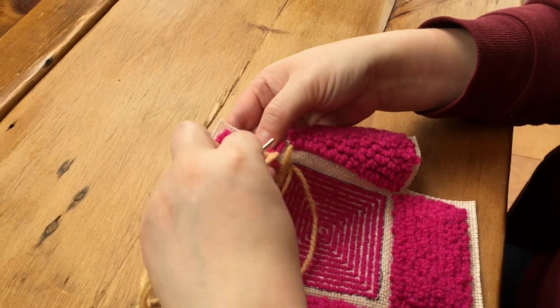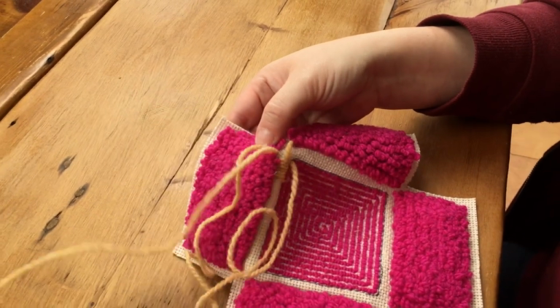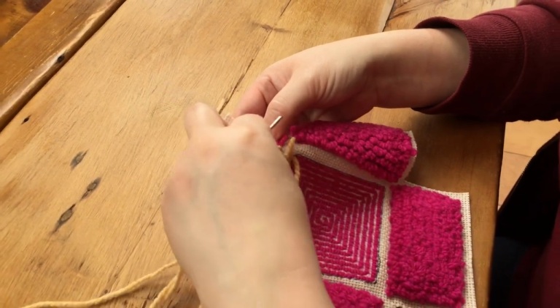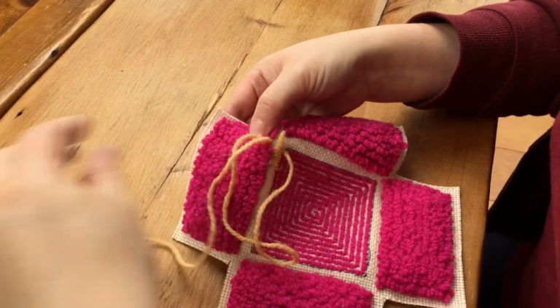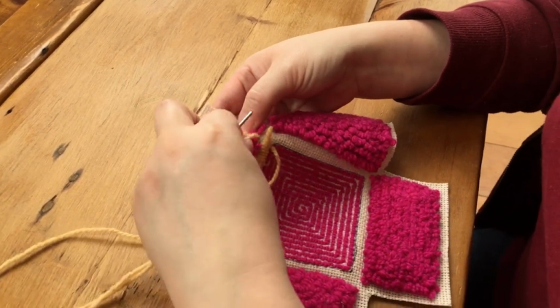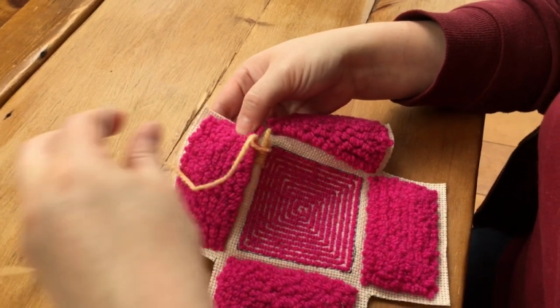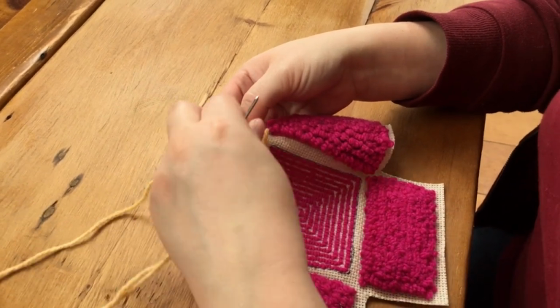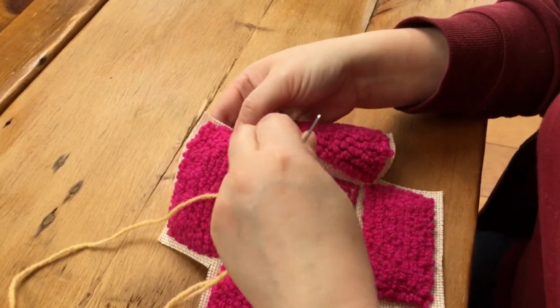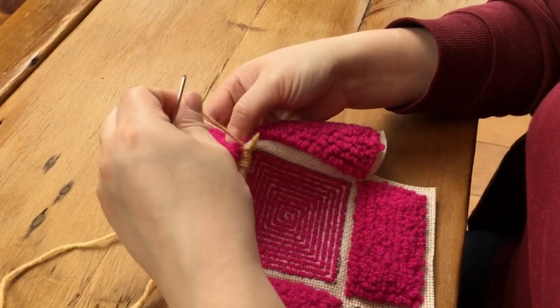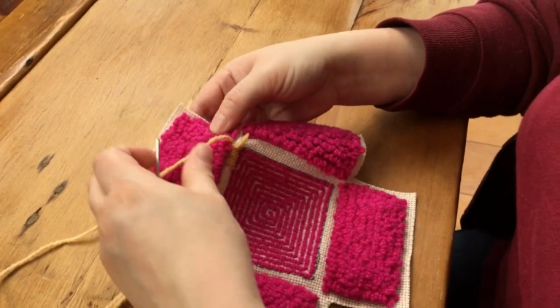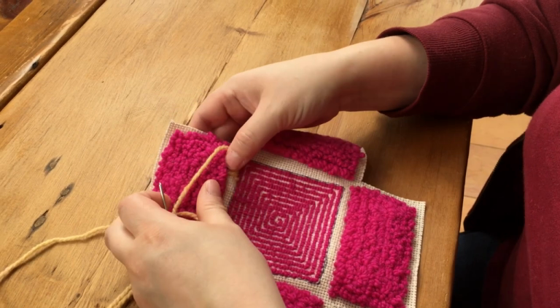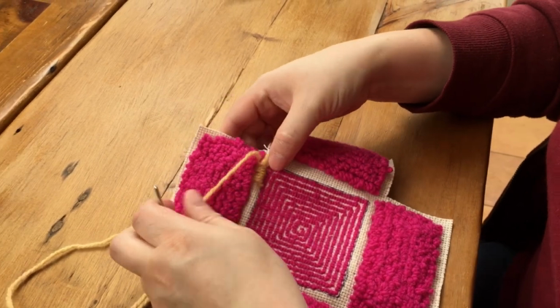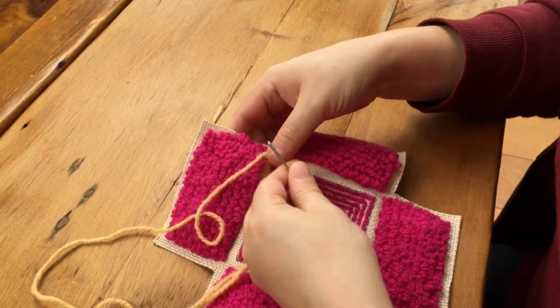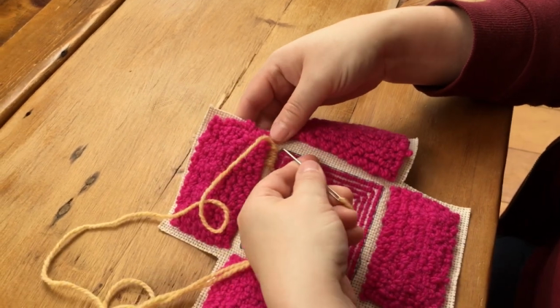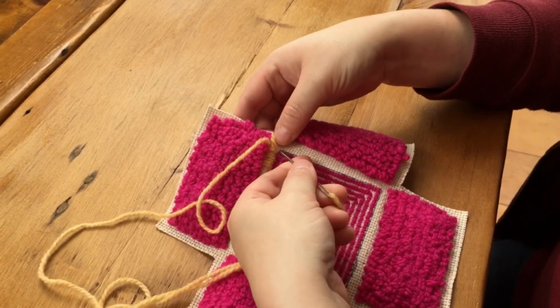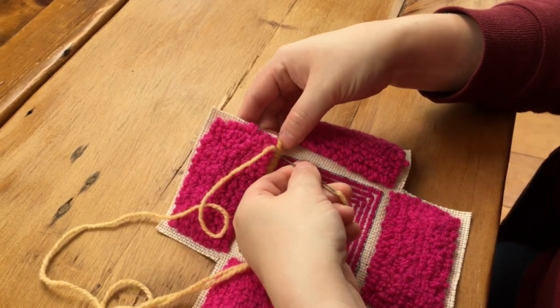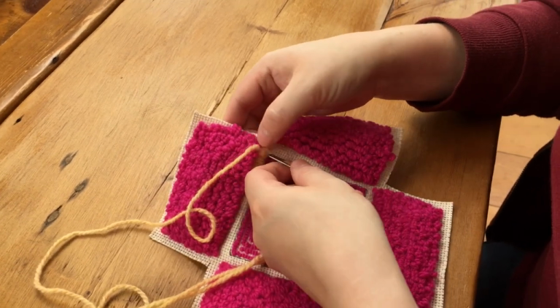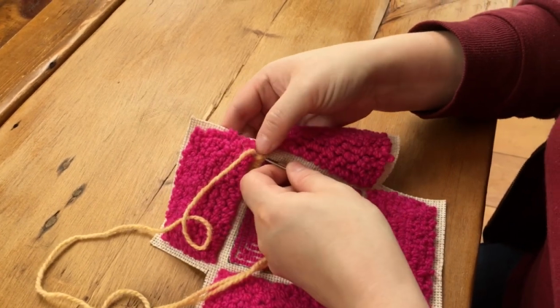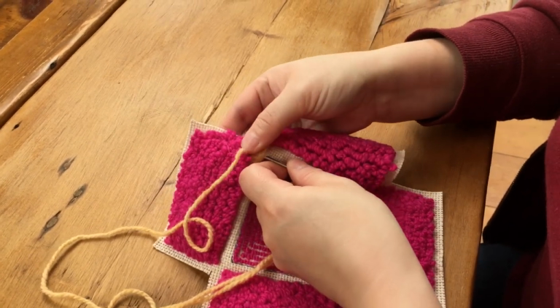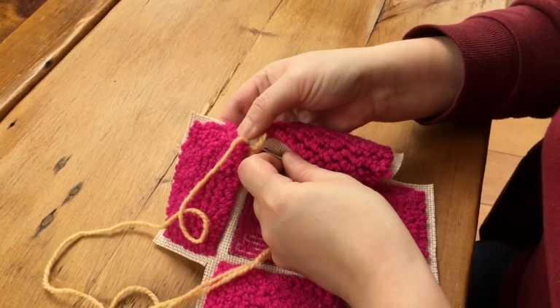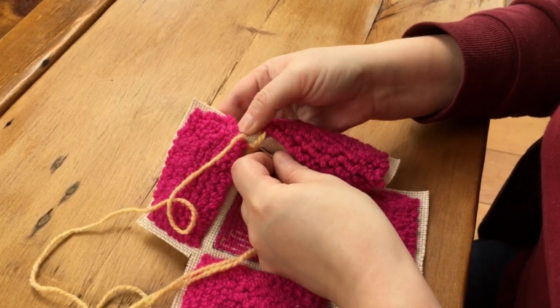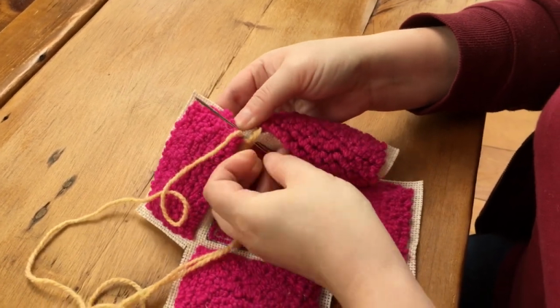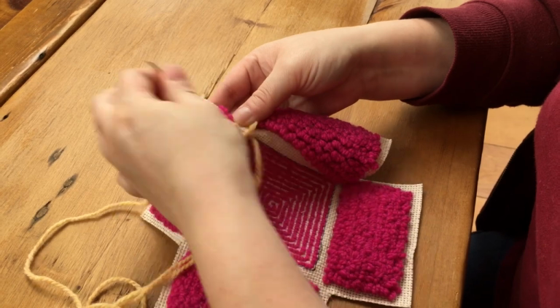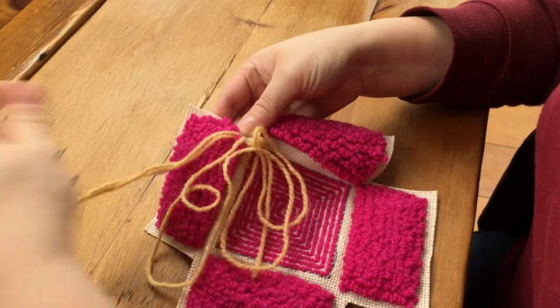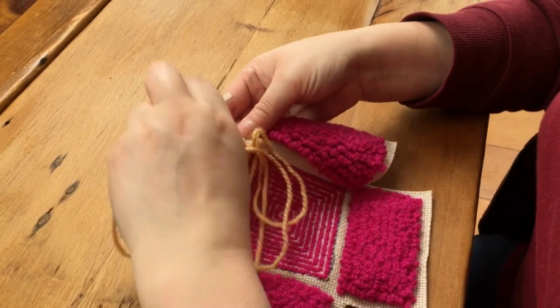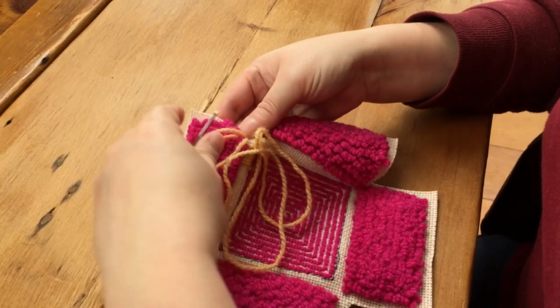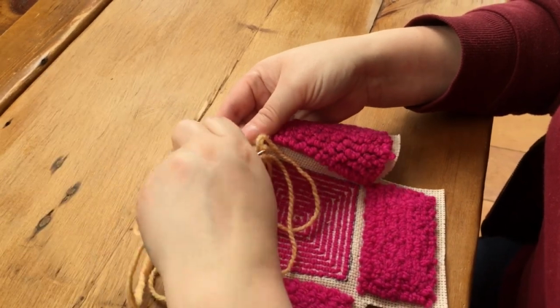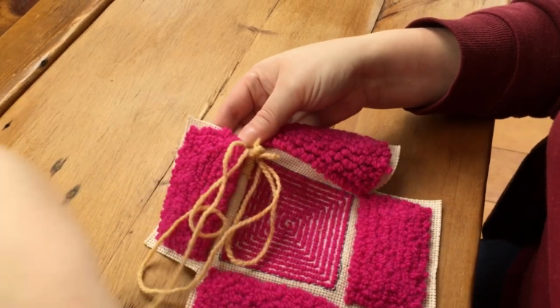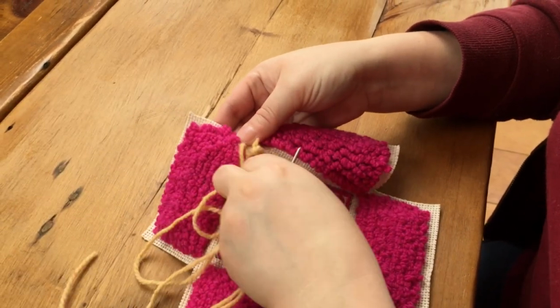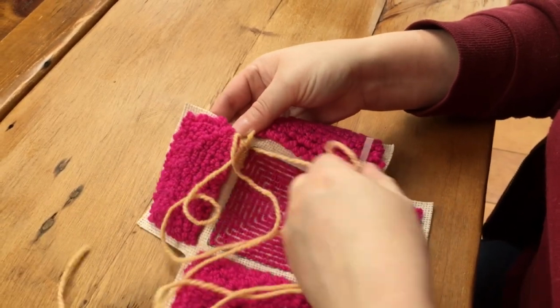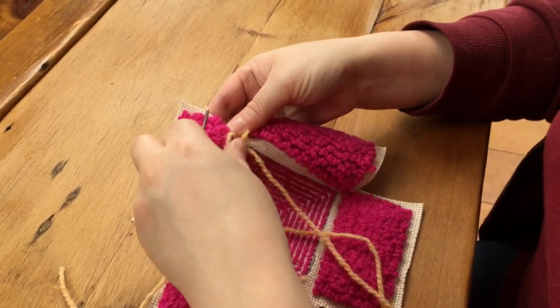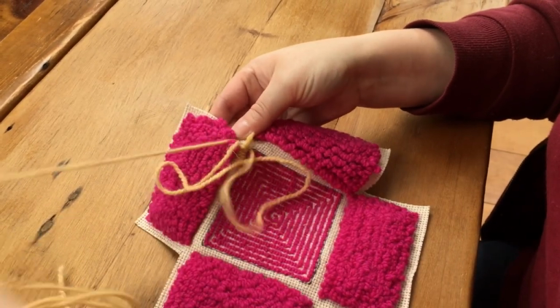I started right before the corner because I'm lining myself up. Once I get around the entire perimeter of the box, I'm going to need to start going up the edges for the corners, so this will set me up nicely.